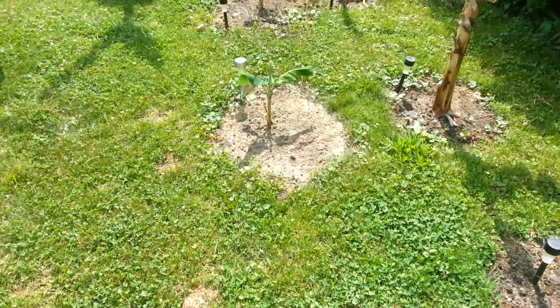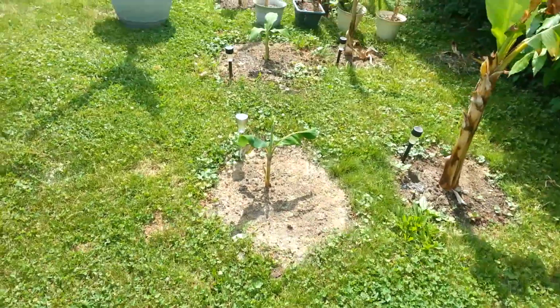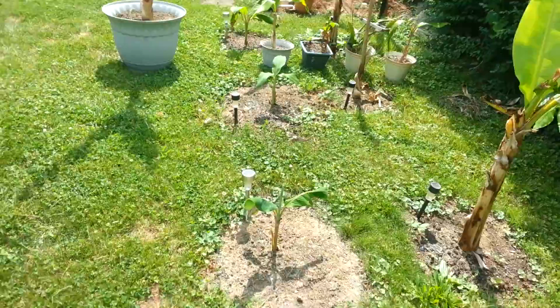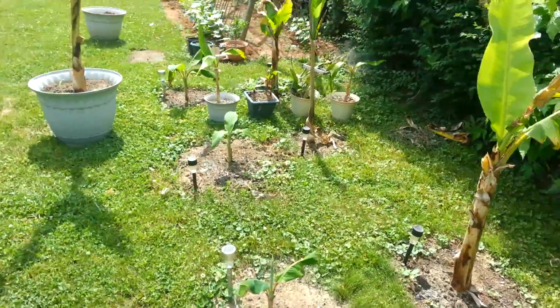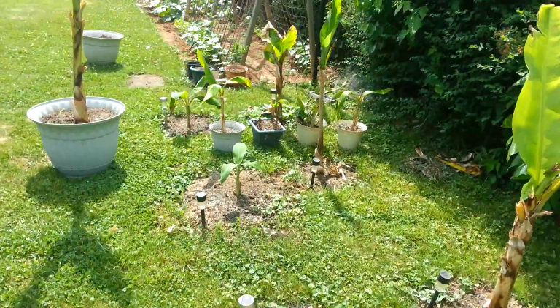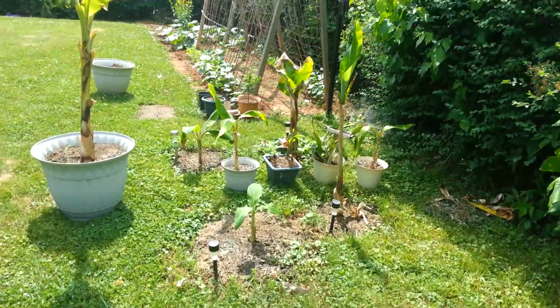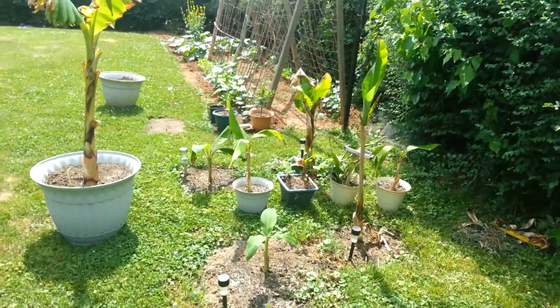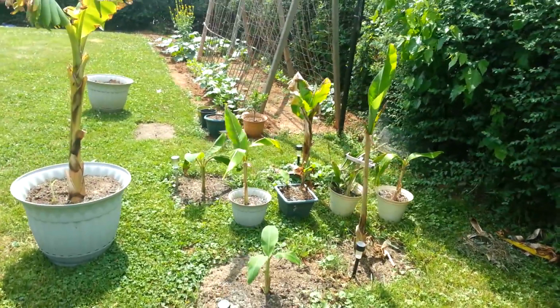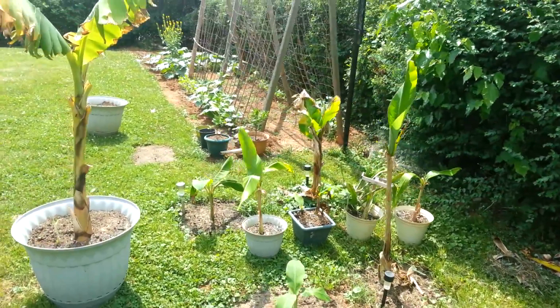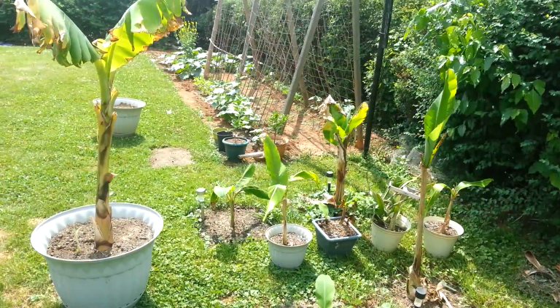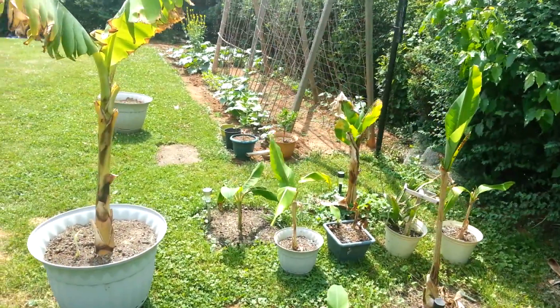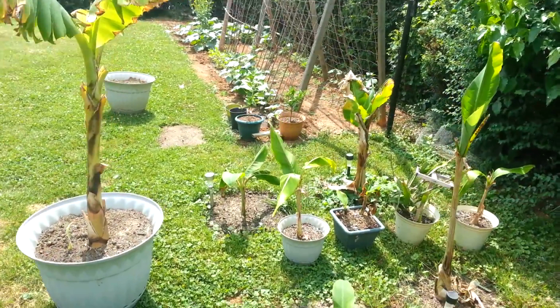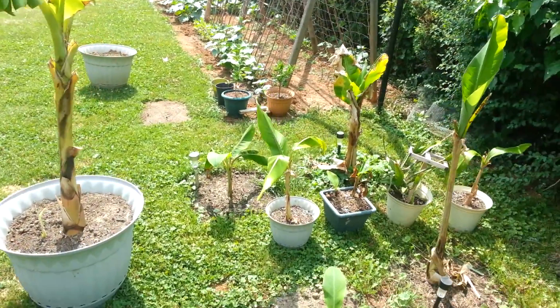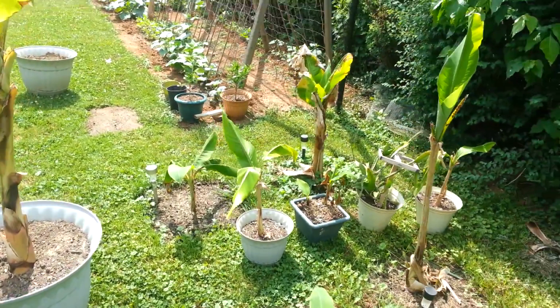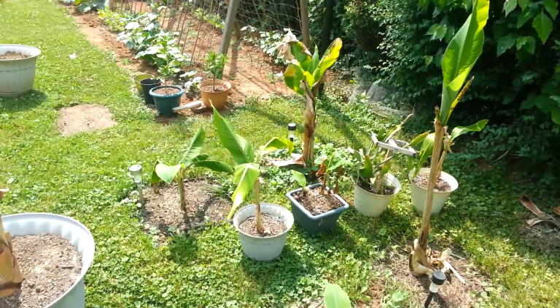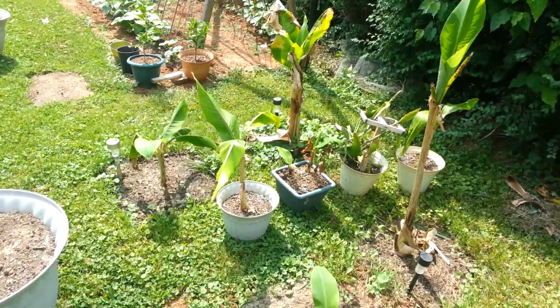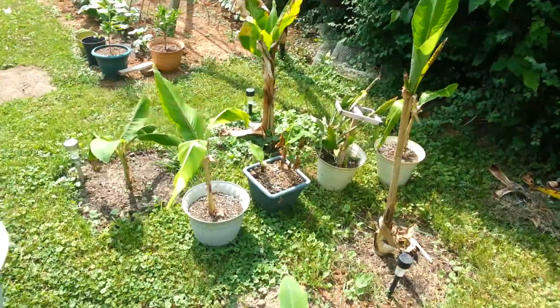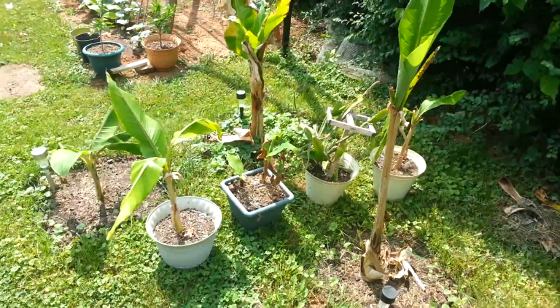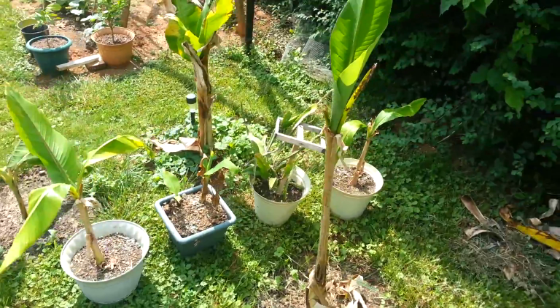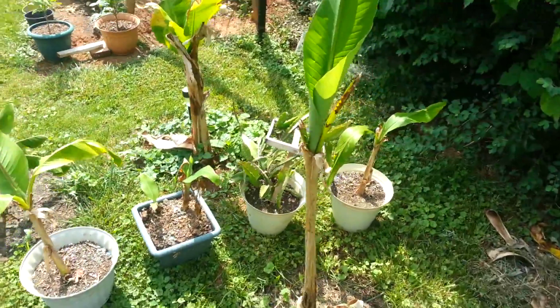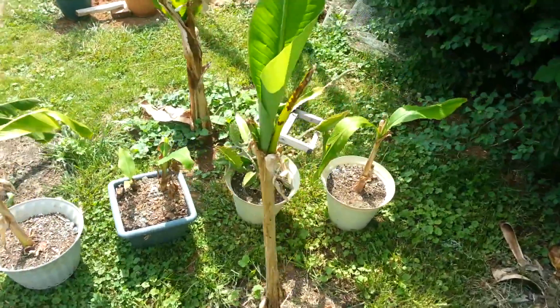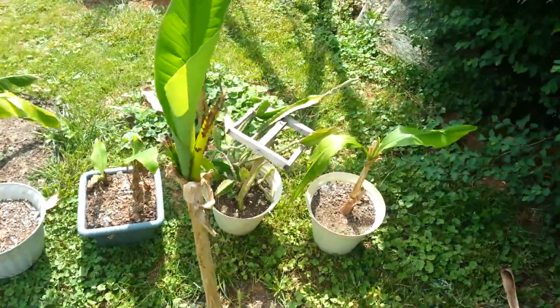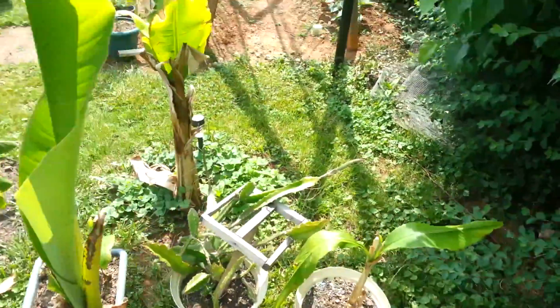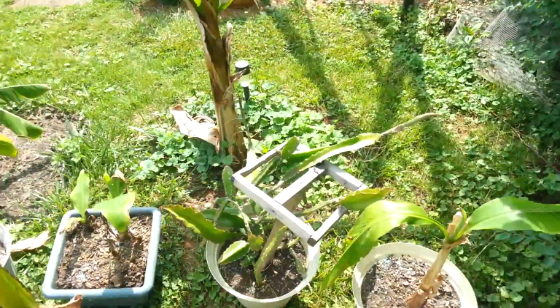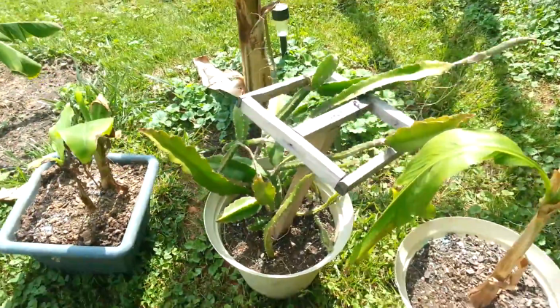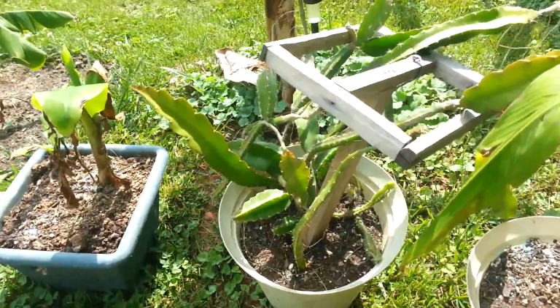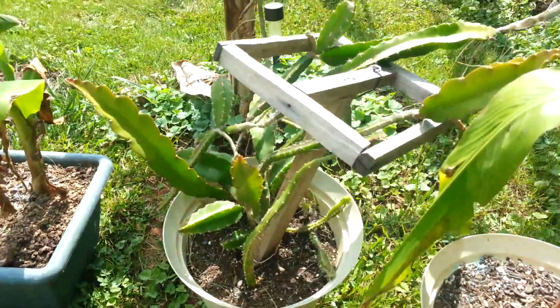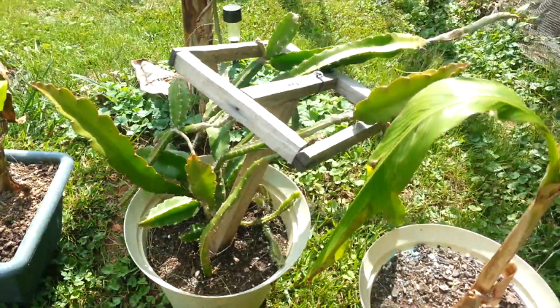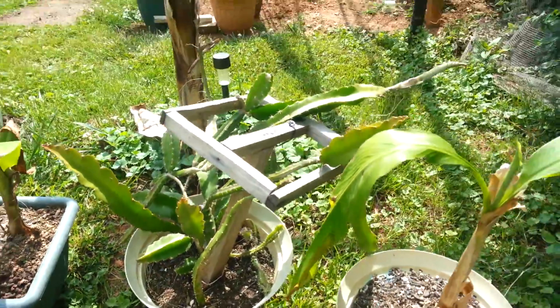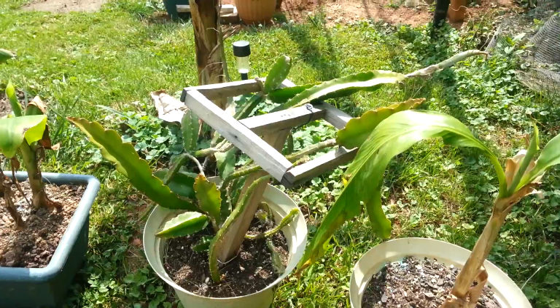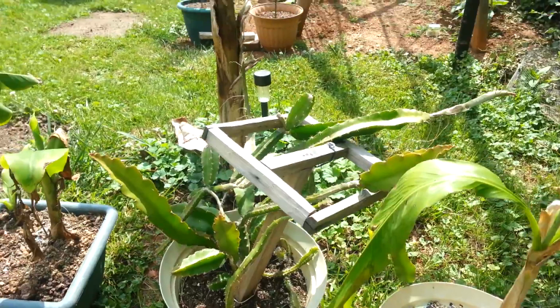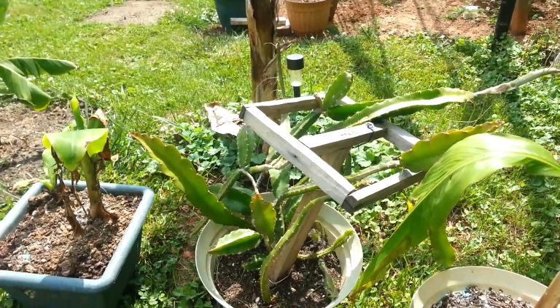It's about 85 degrees now. These are the dragonfruits — they didn't grow too much.